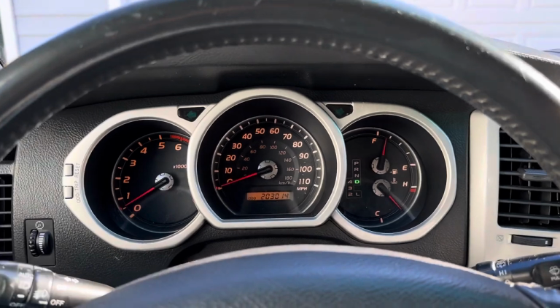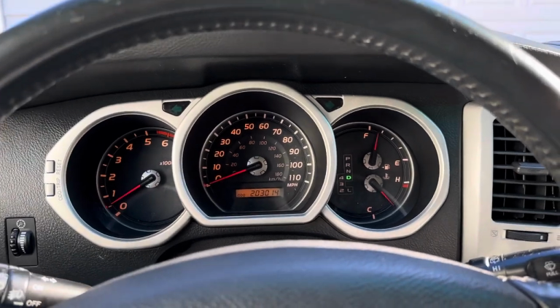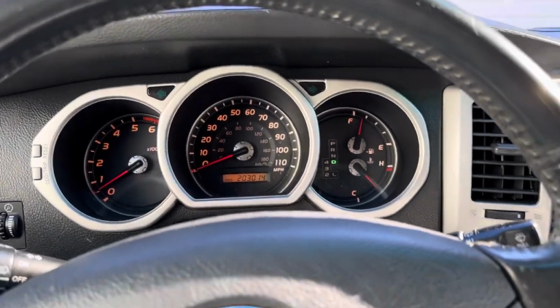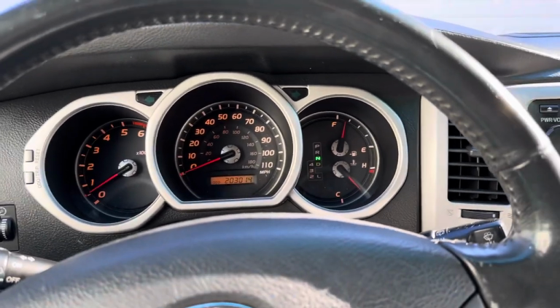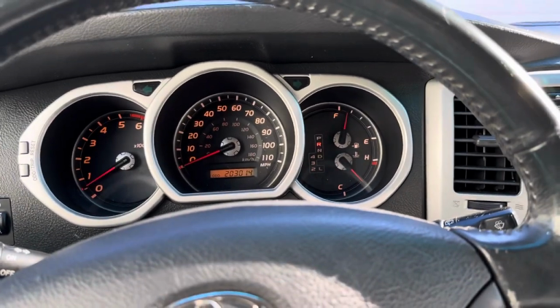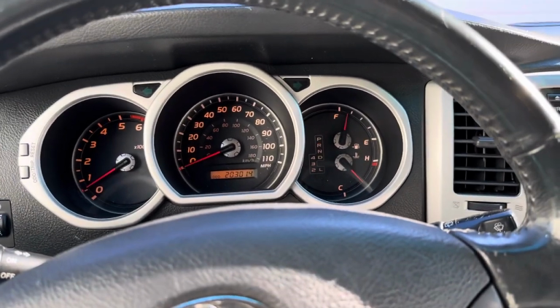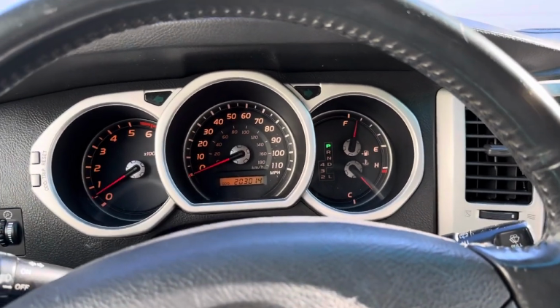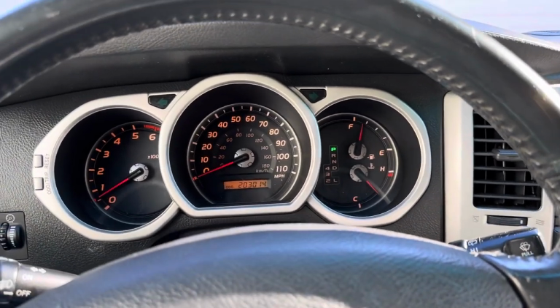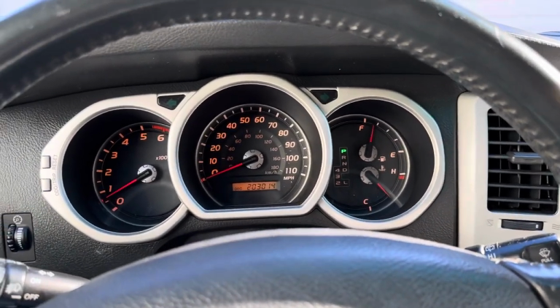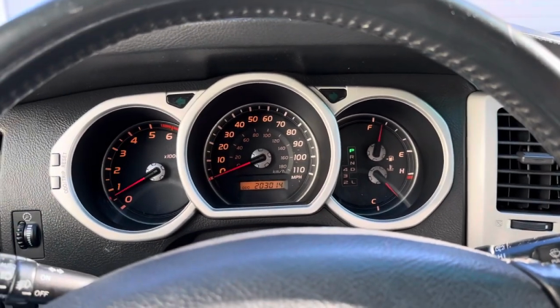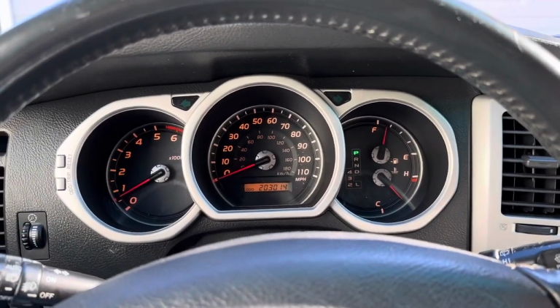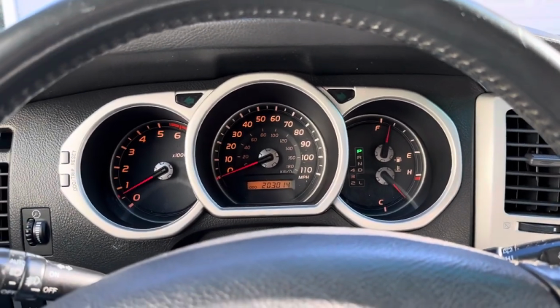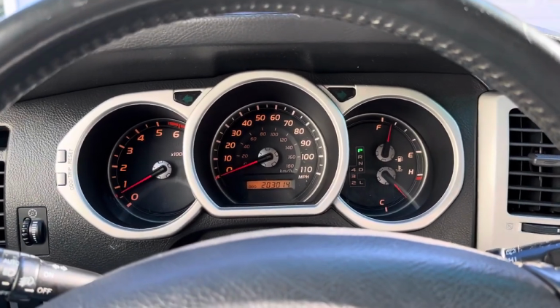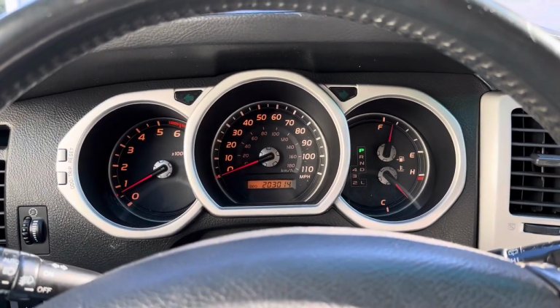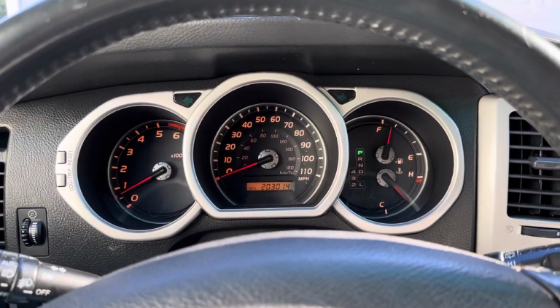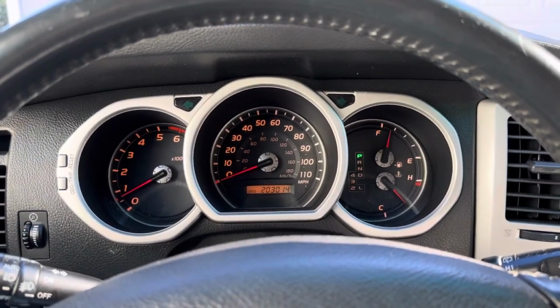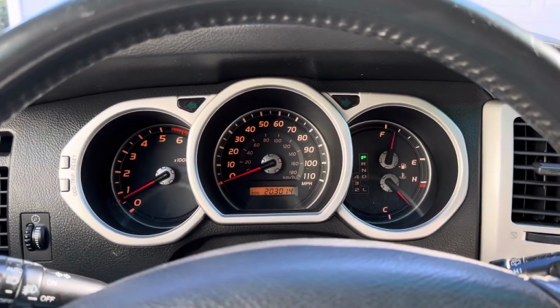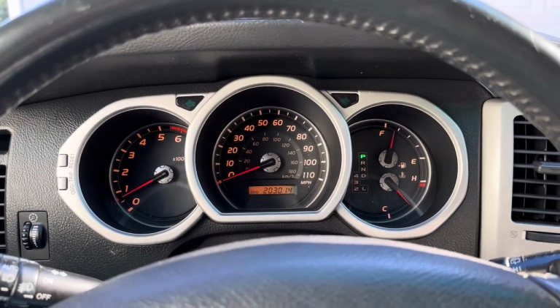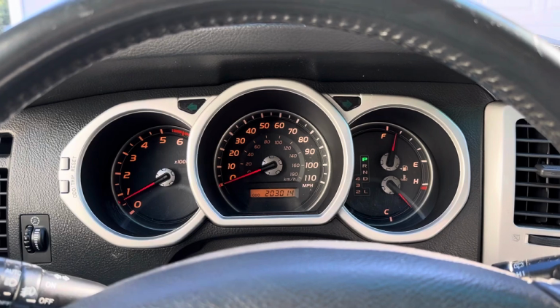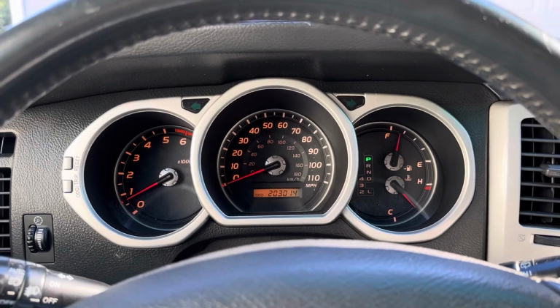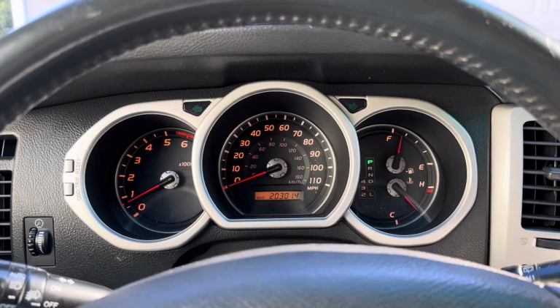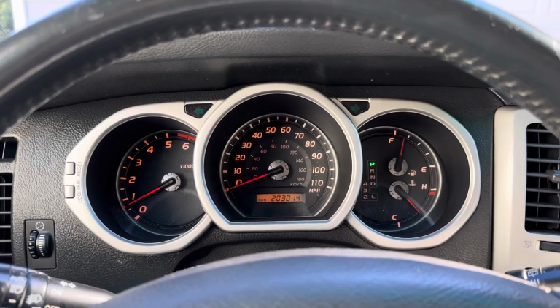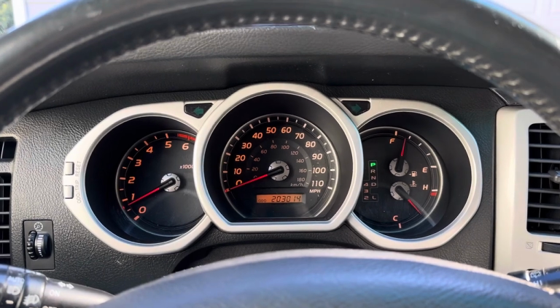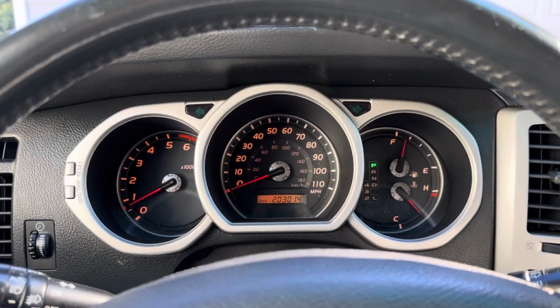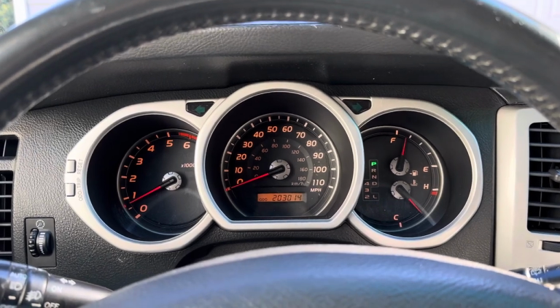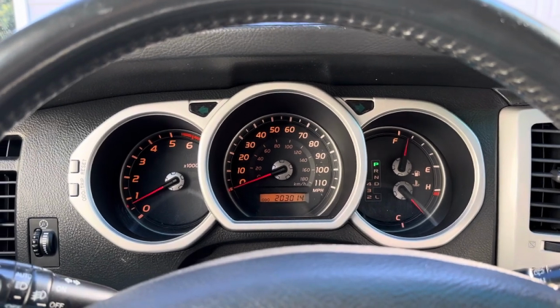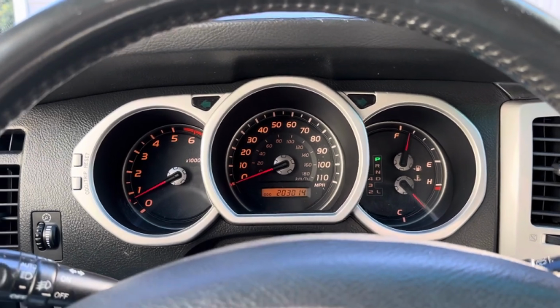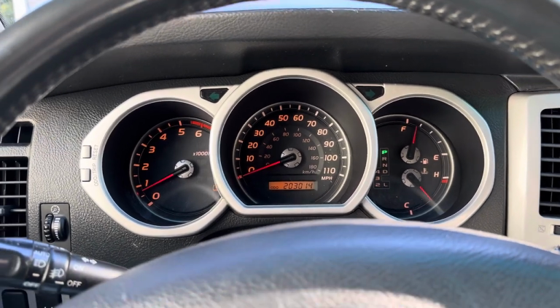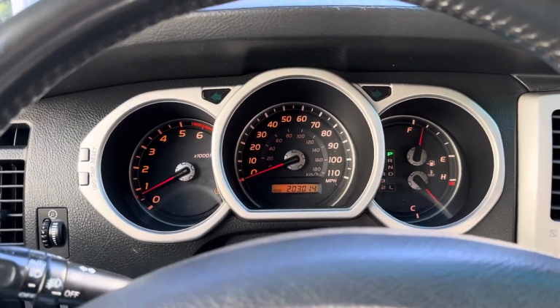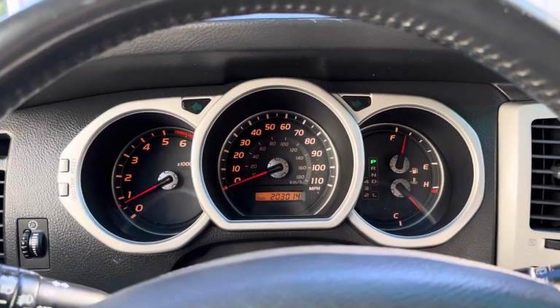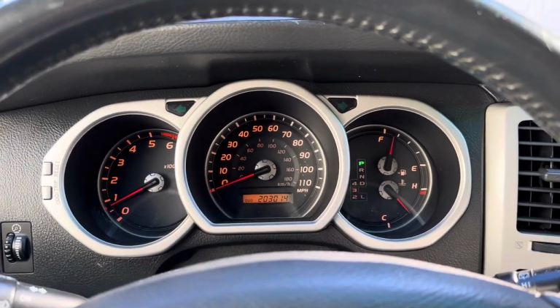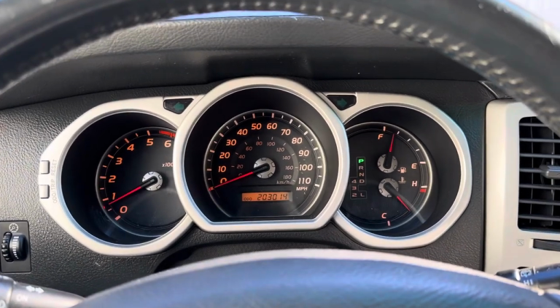Okay guys, thanks for watching. Bid with confidence — it's a great 4Runner with hardly any rust and it's driving great. Thanks for watching.